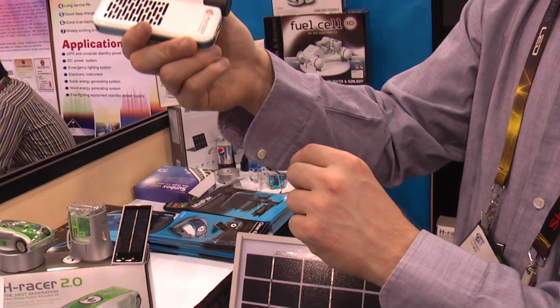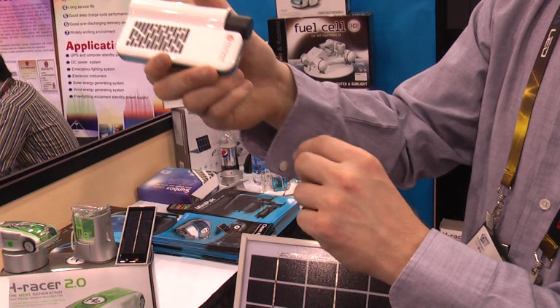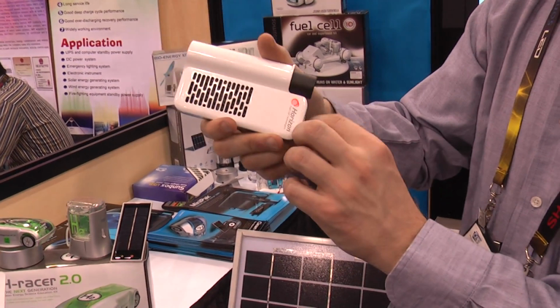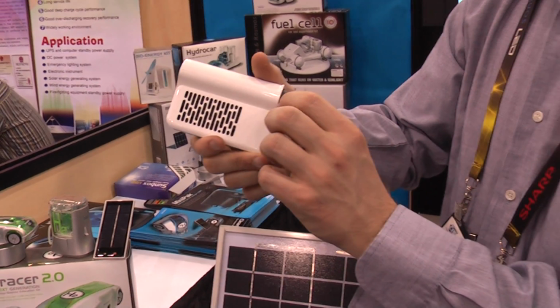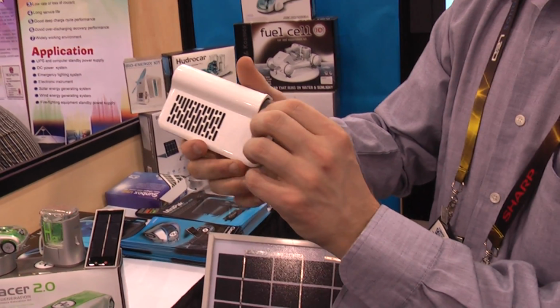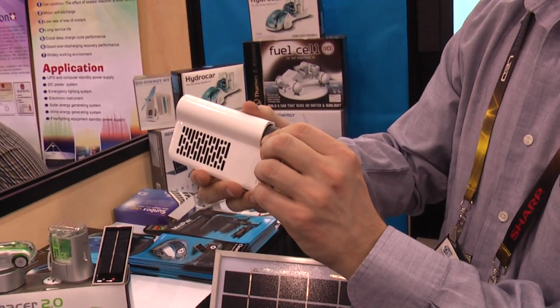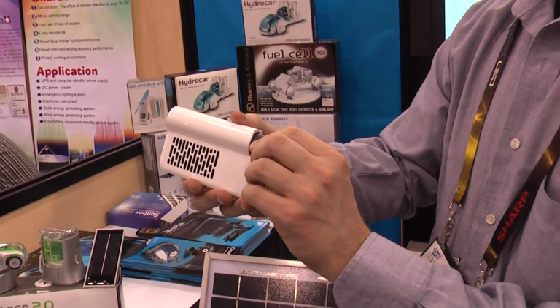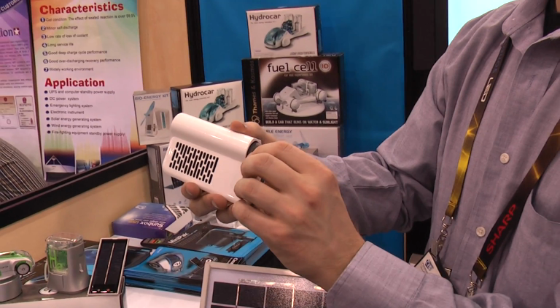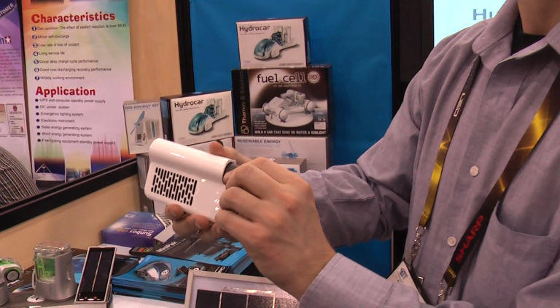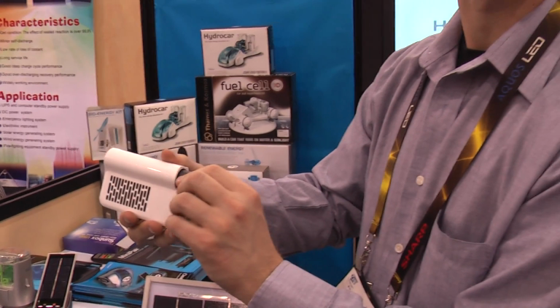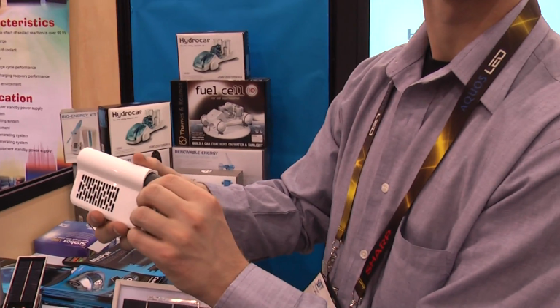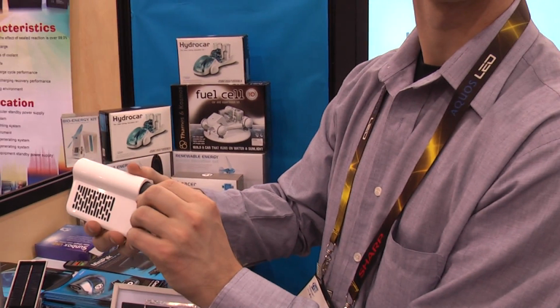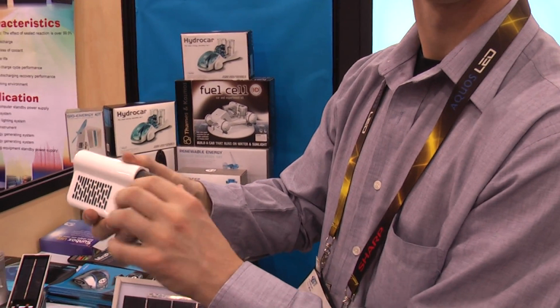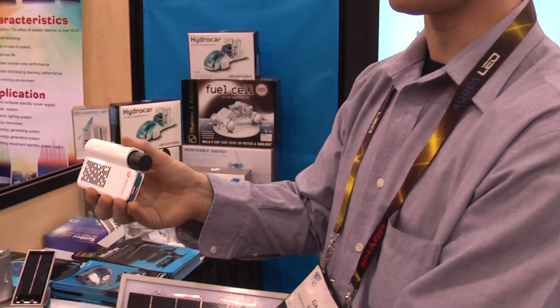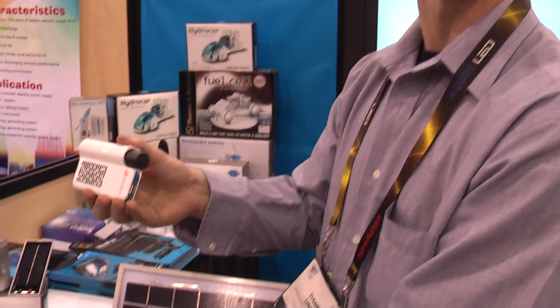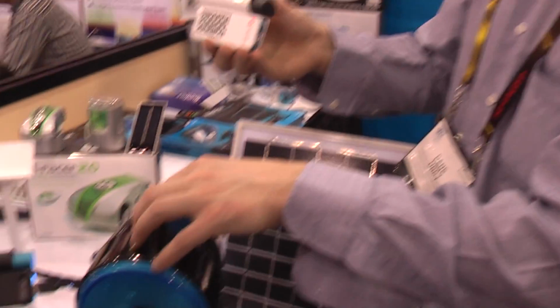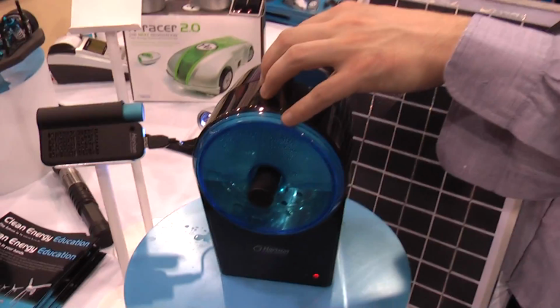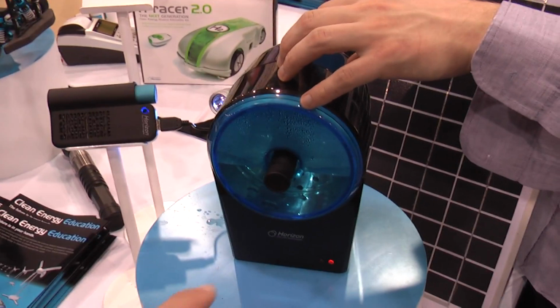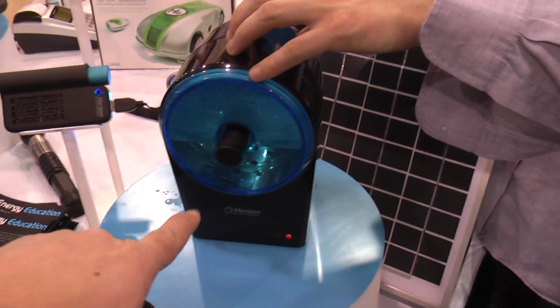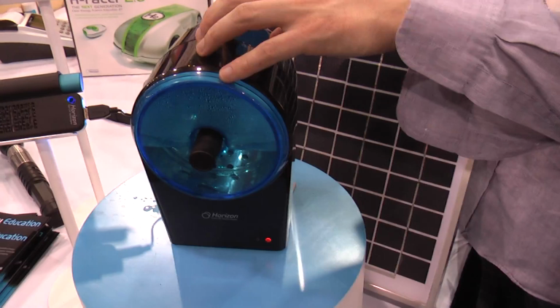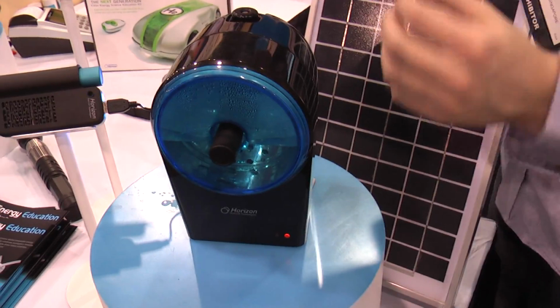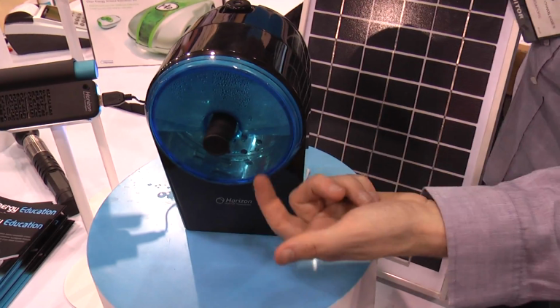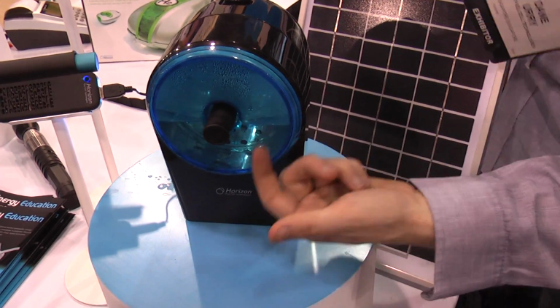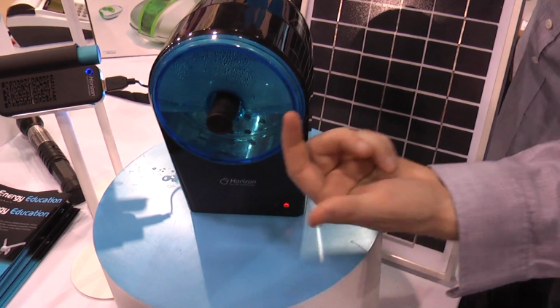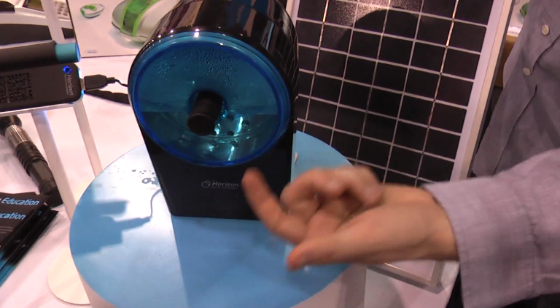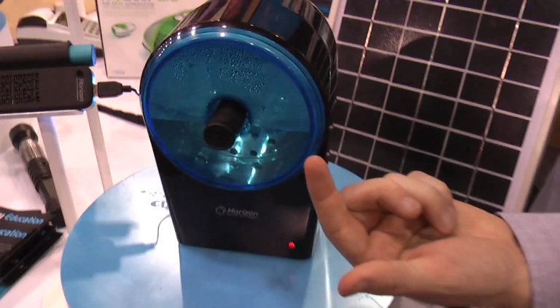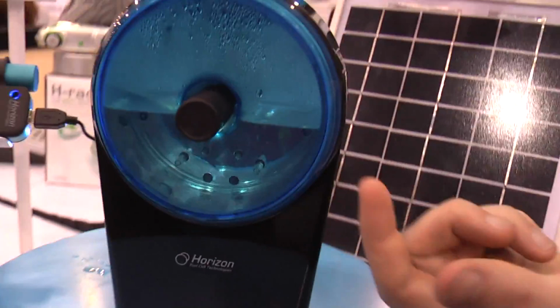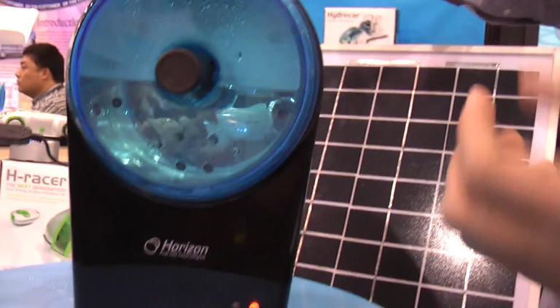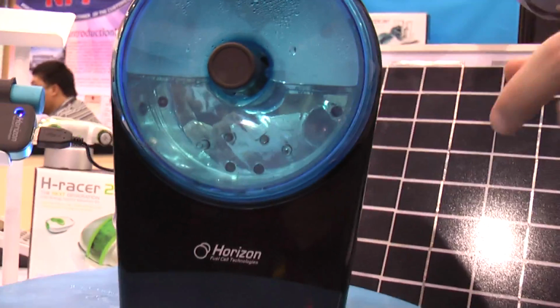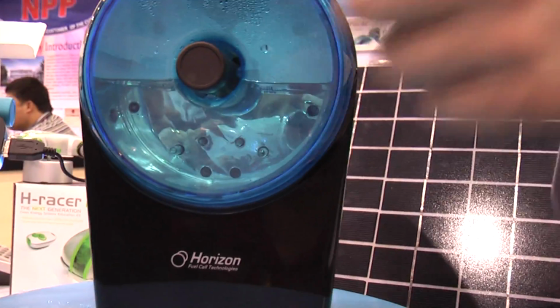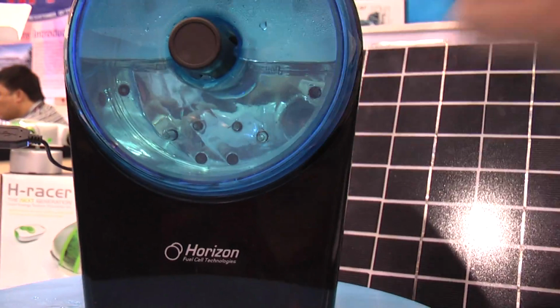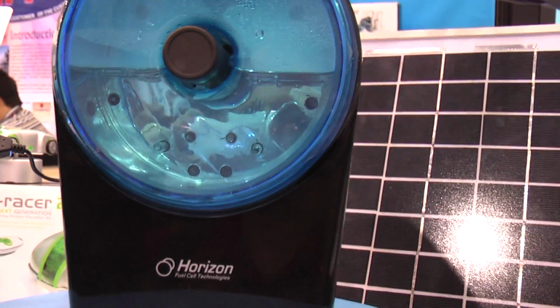You have it filled up by this device right here — this charging station. You can see bubbles coming up. That's oxygen. And the hydrogen is going into the canister.